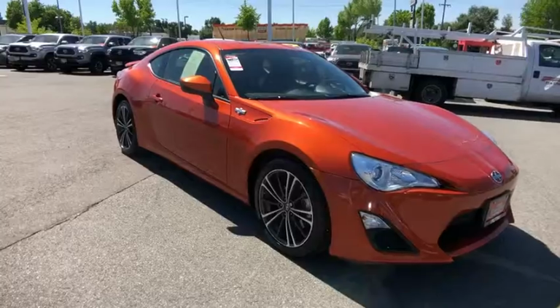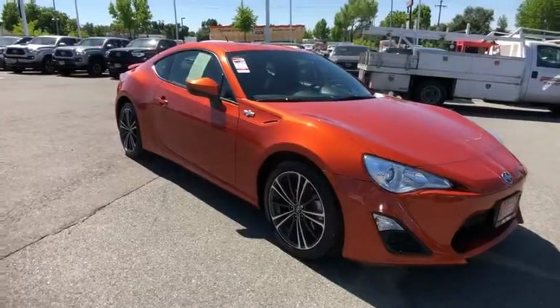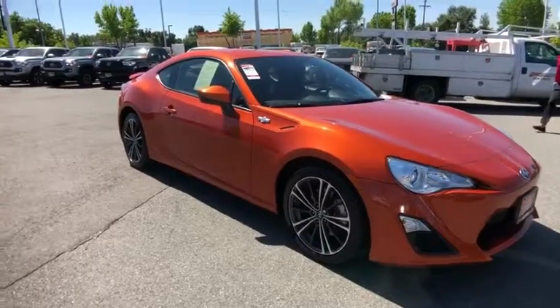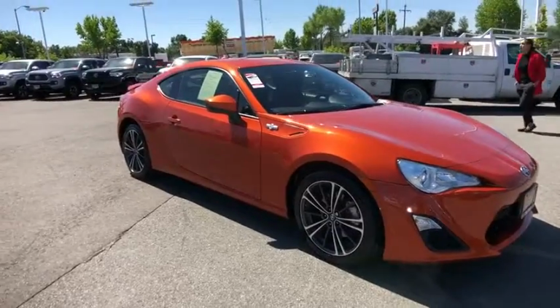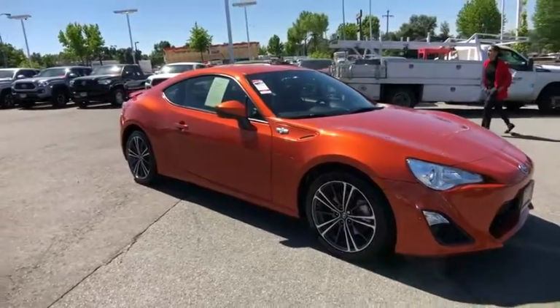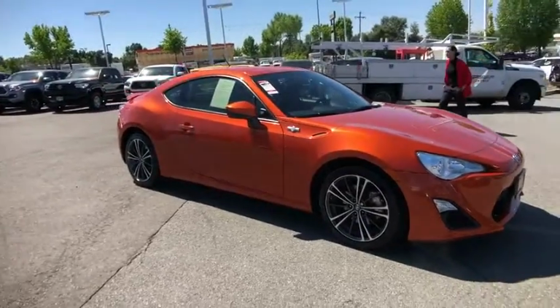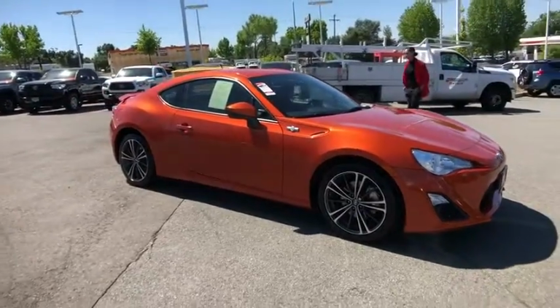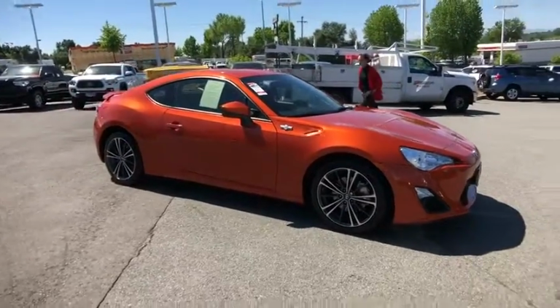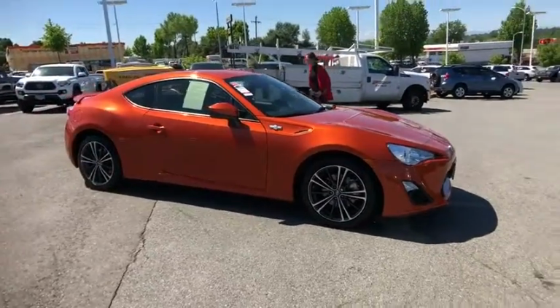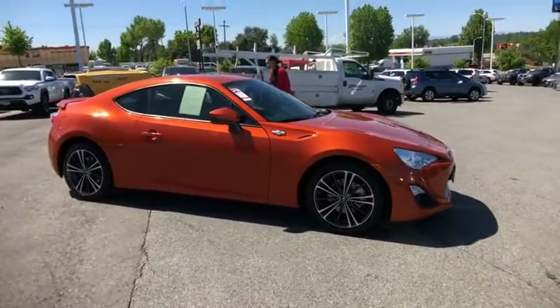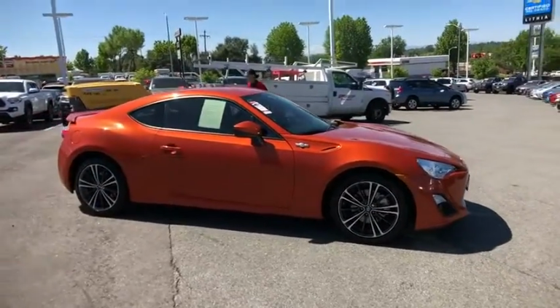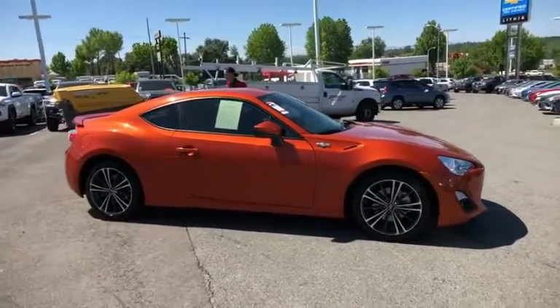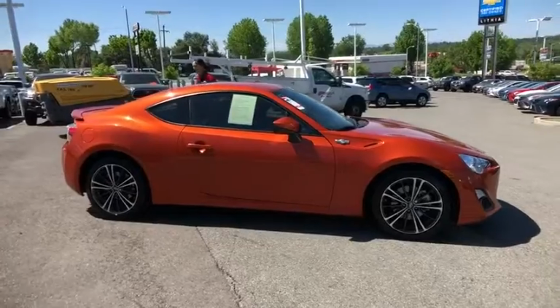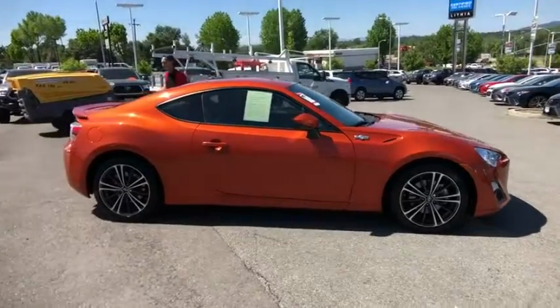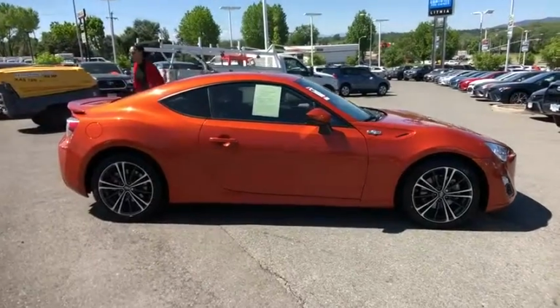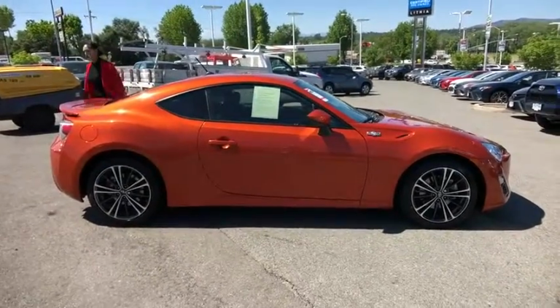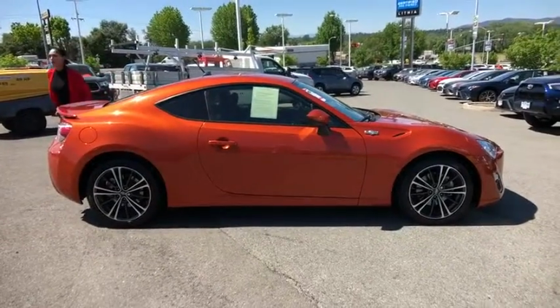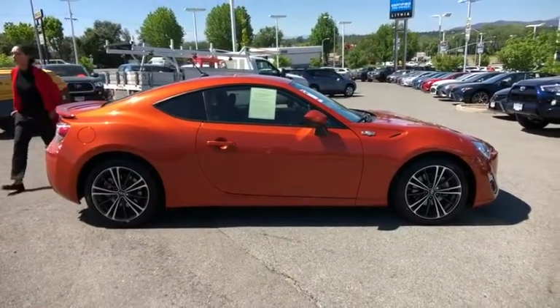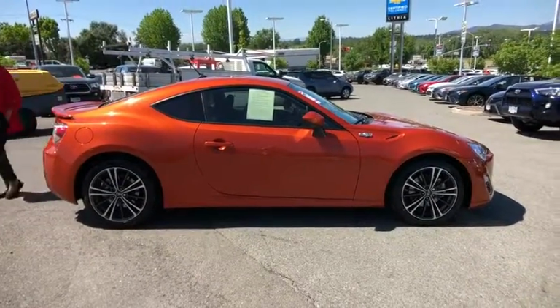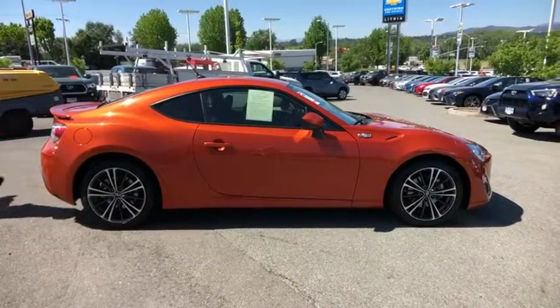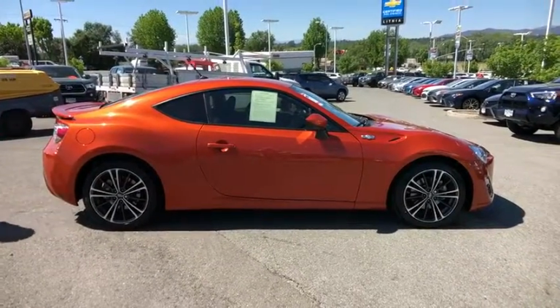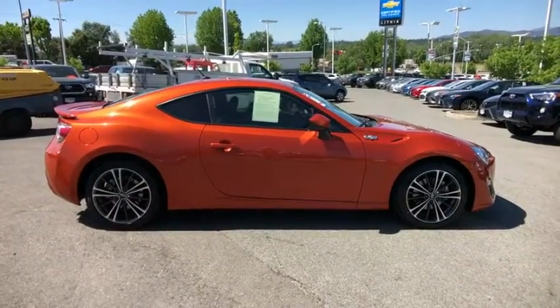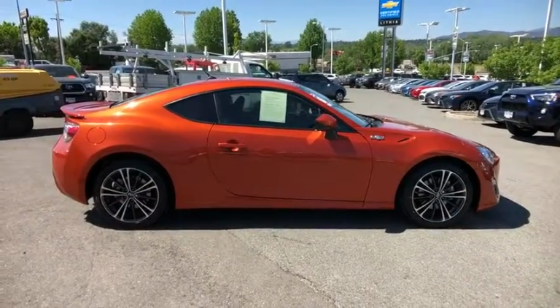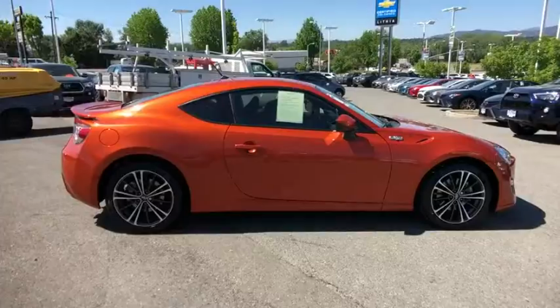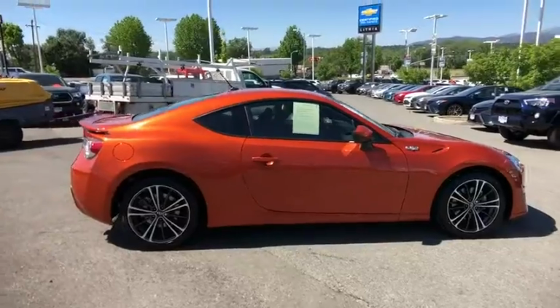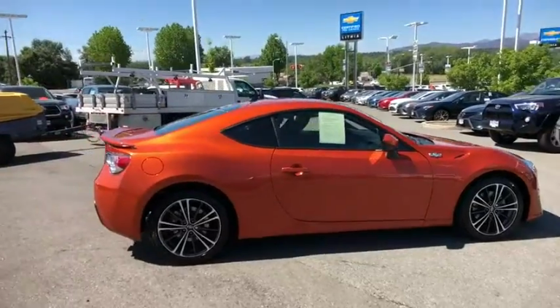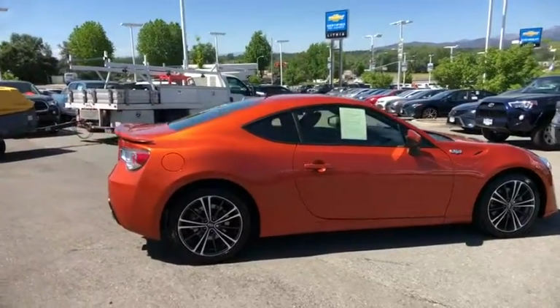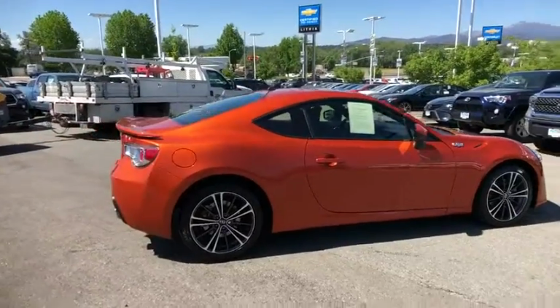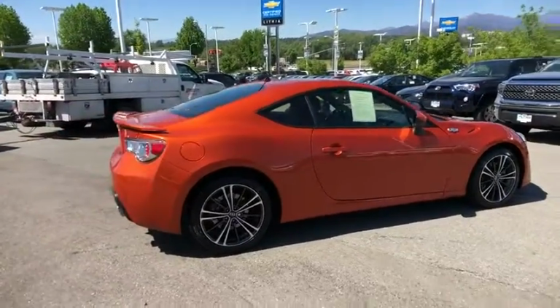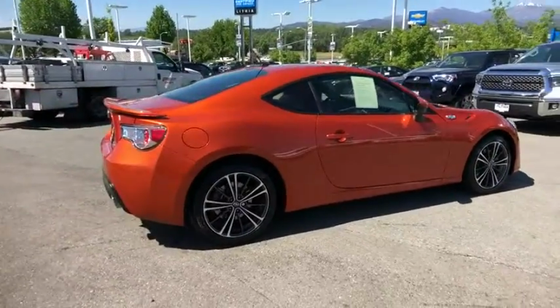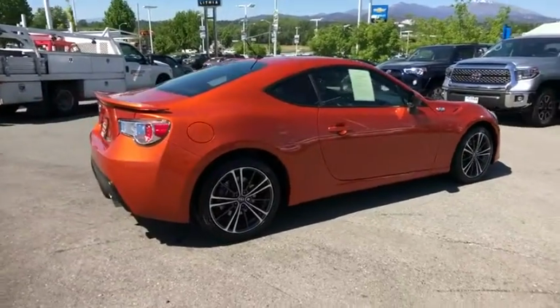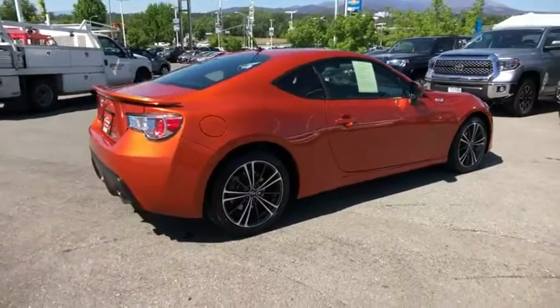The 2013 Scion FR-S. With a front-mounted flat boxer engine and a six-speed transmission, the rear-wheel drive Scion FR-S has motorsport running in its veins. This vehicle has less than 35,000 miles.